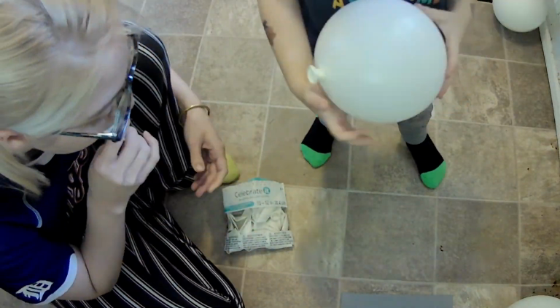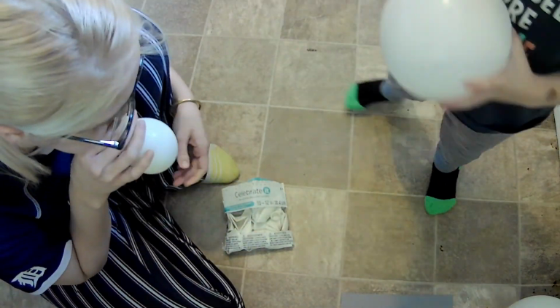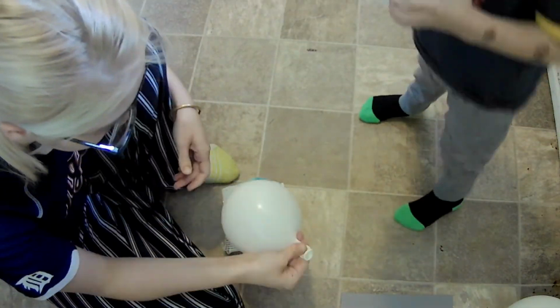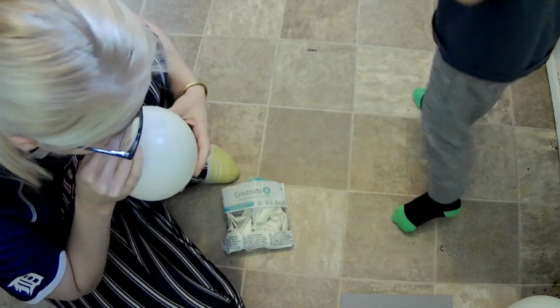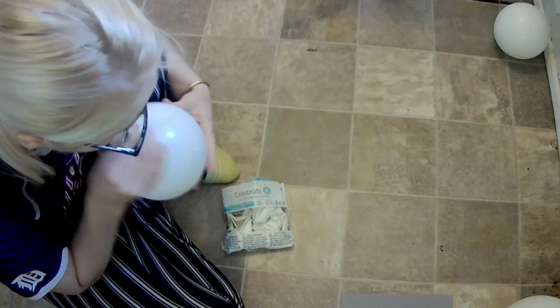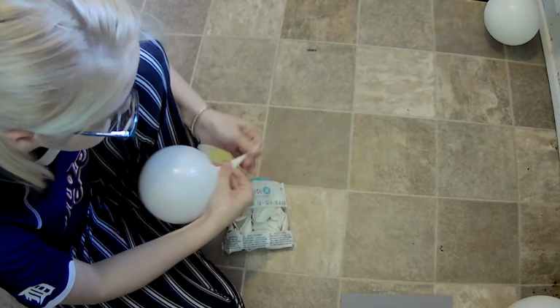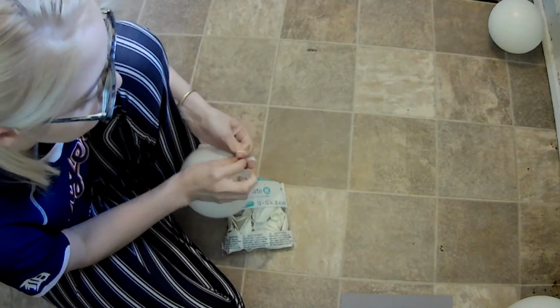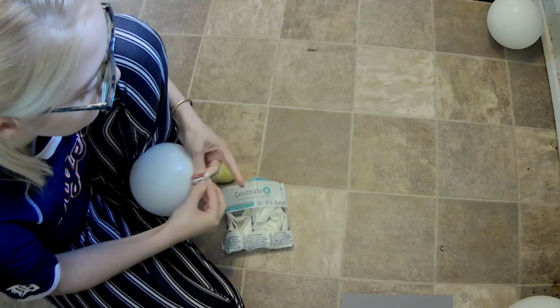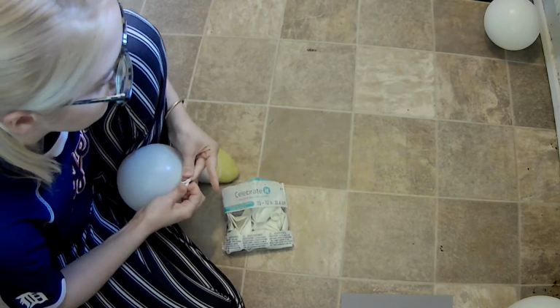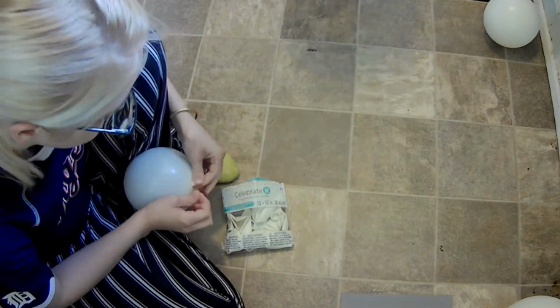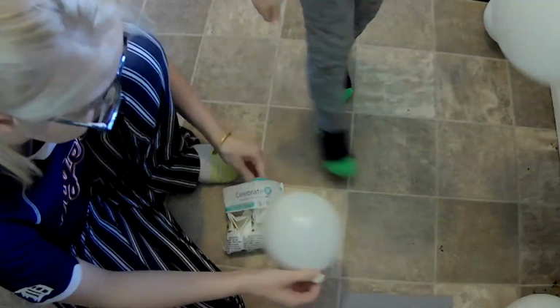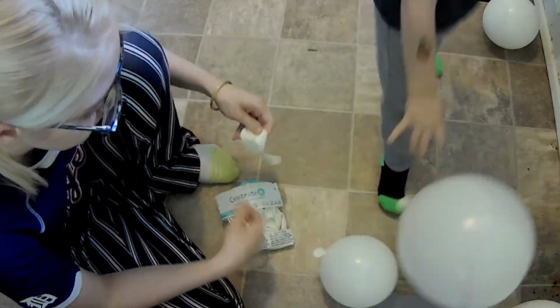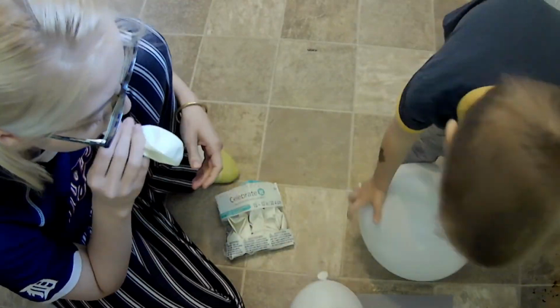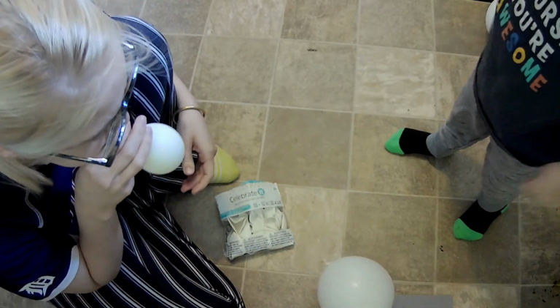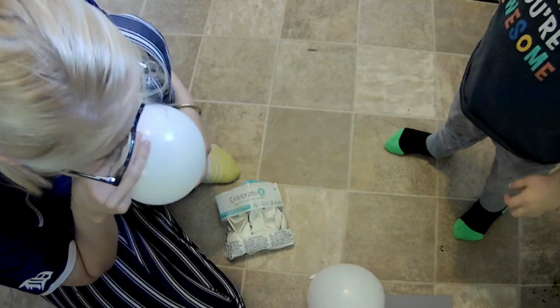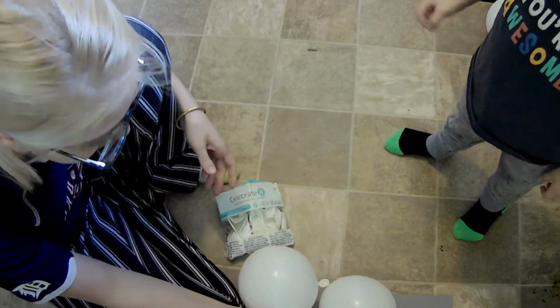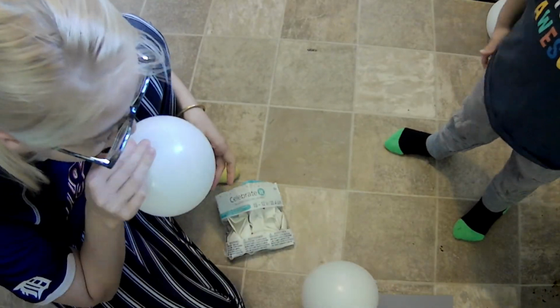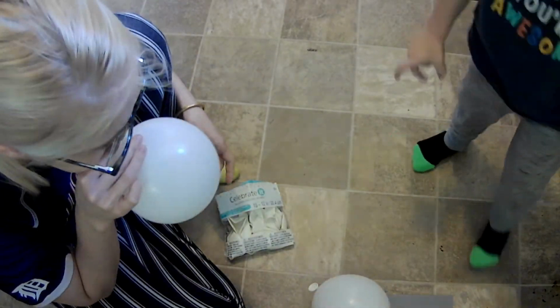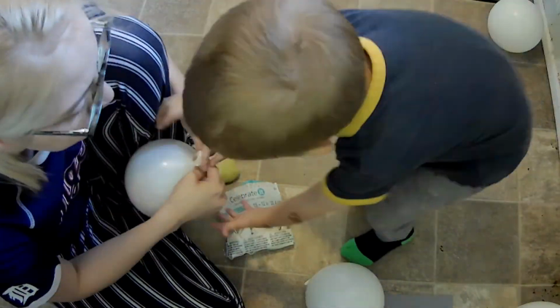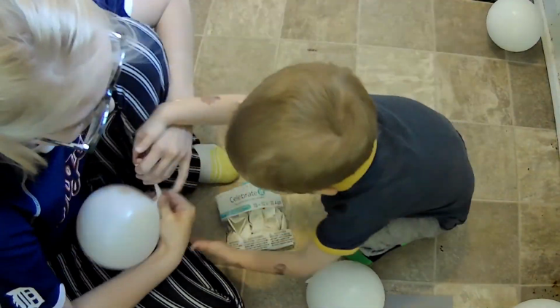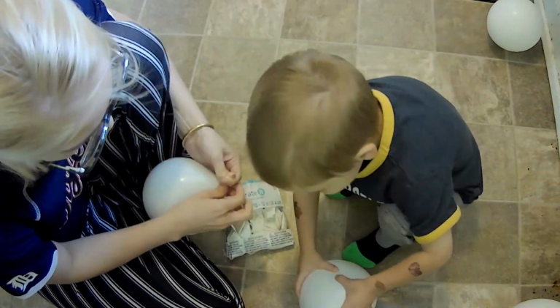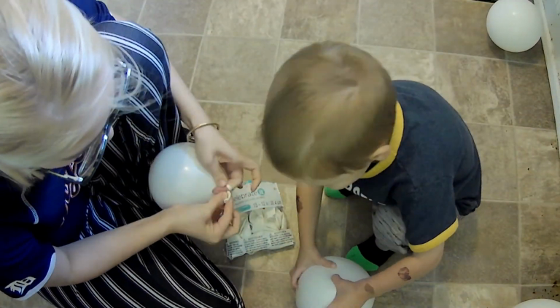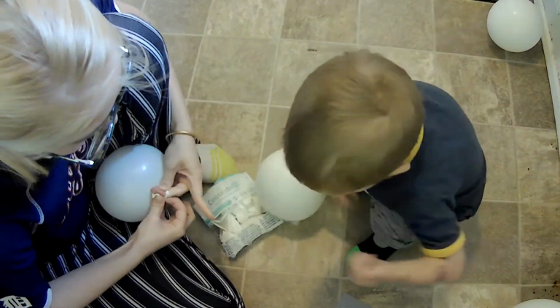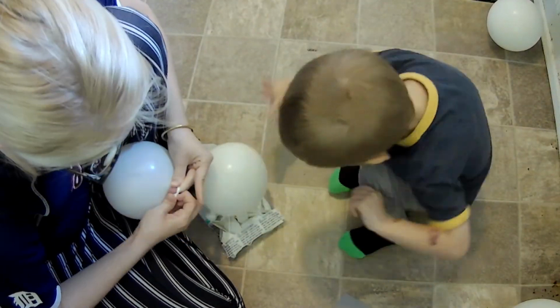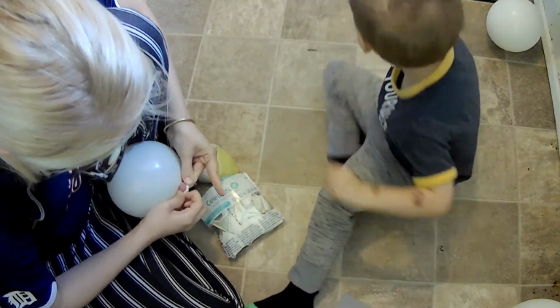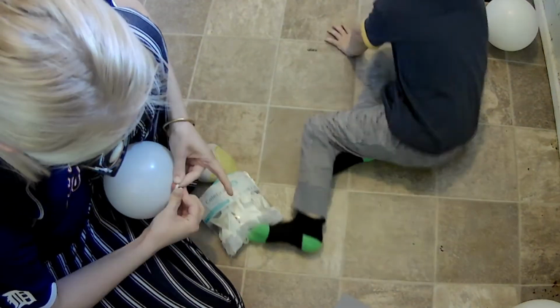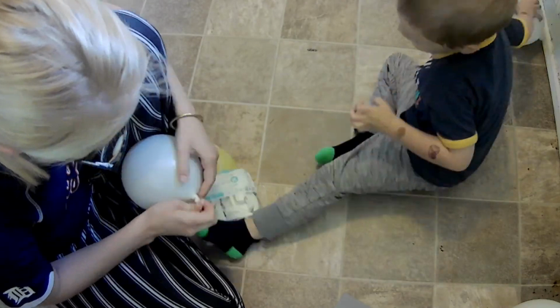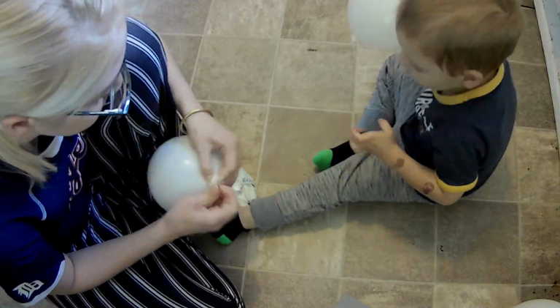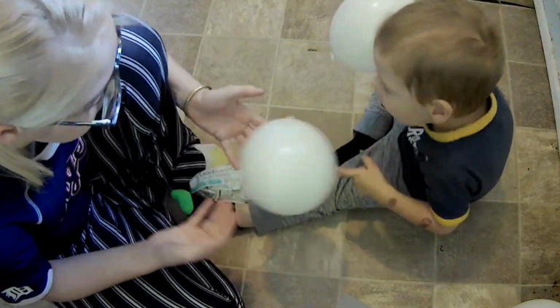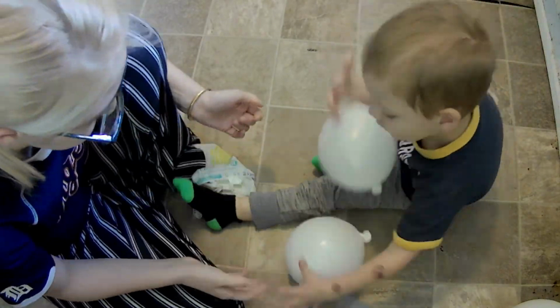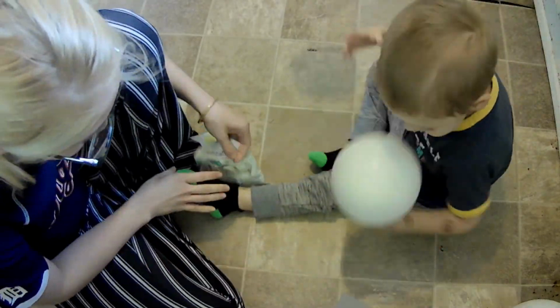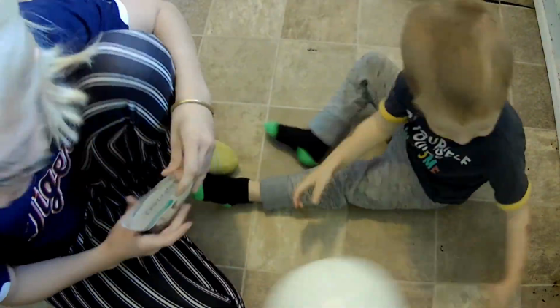Add five layers of paper mache overlapping each other, leaving room at the tie of the balloon for candy to be added later. Let this dry overnight.